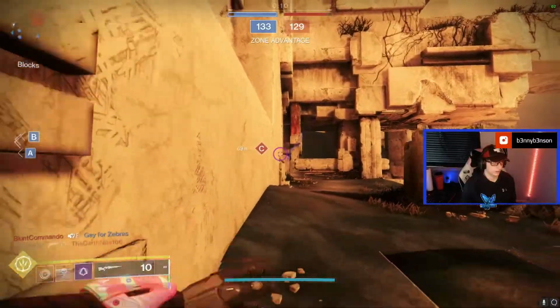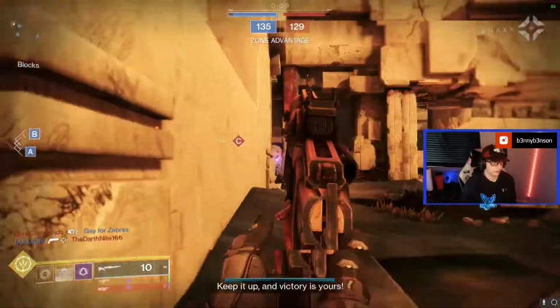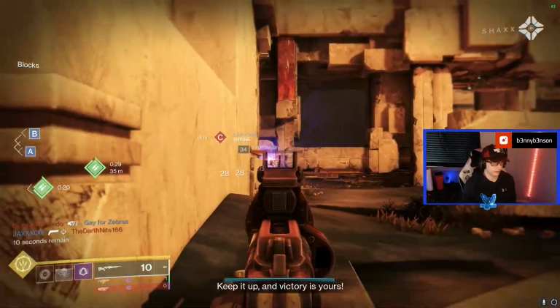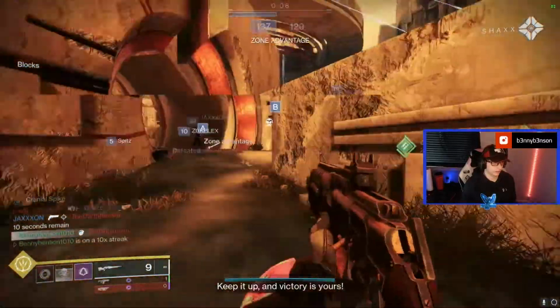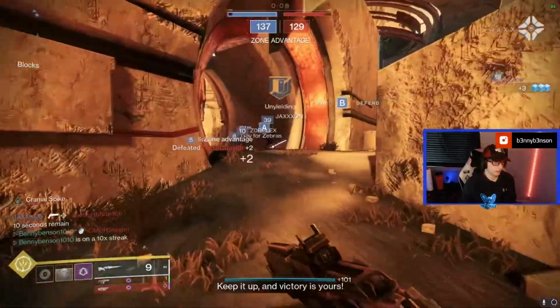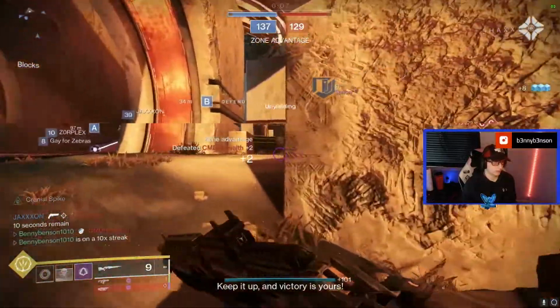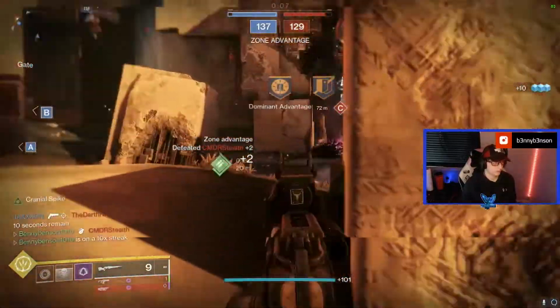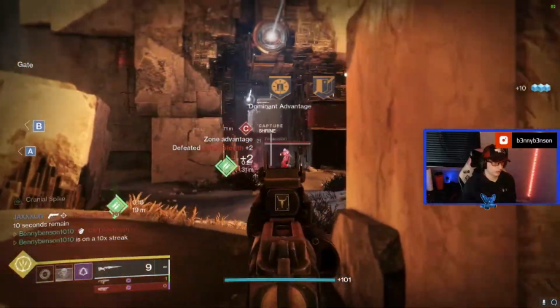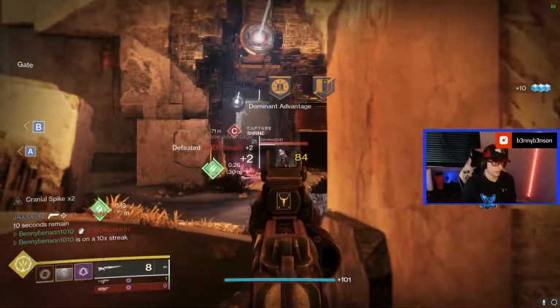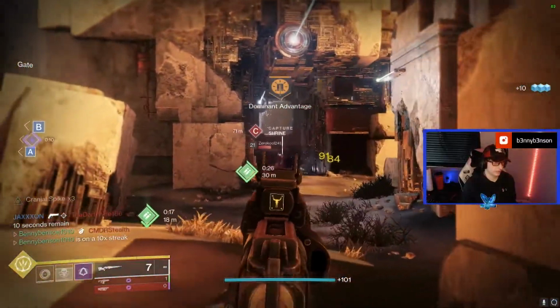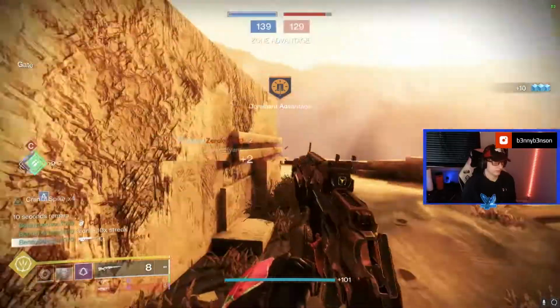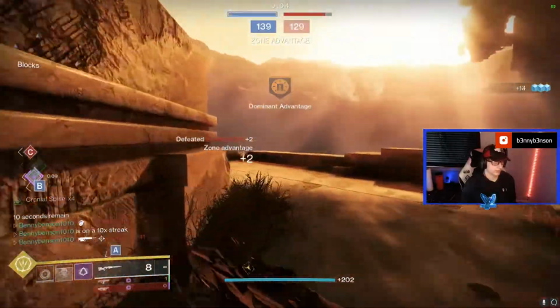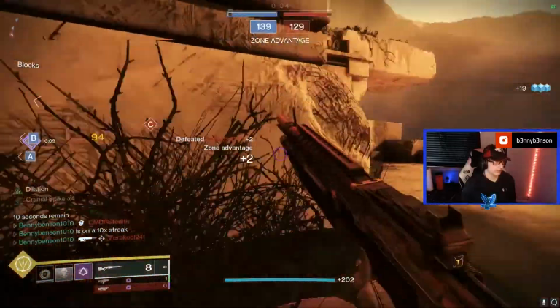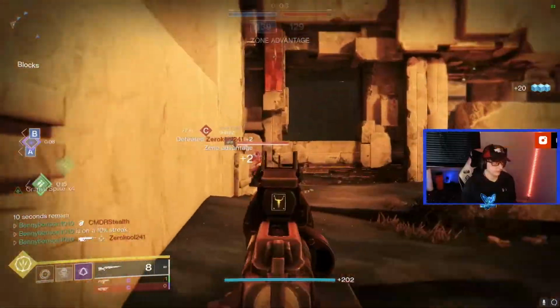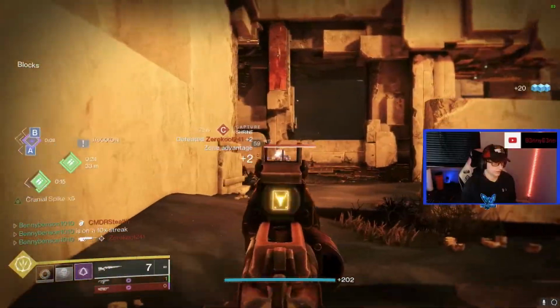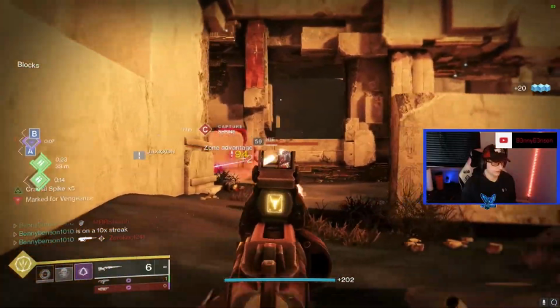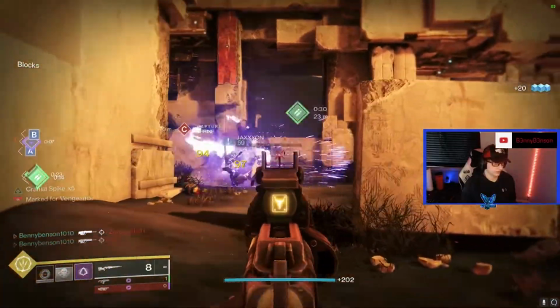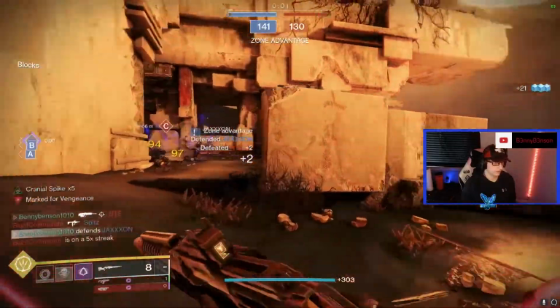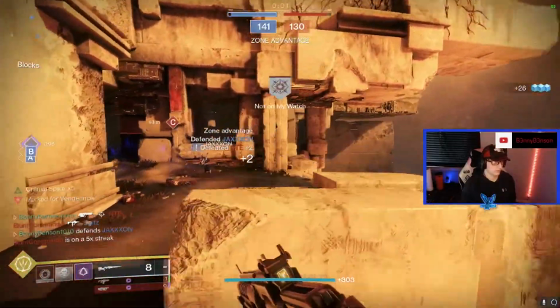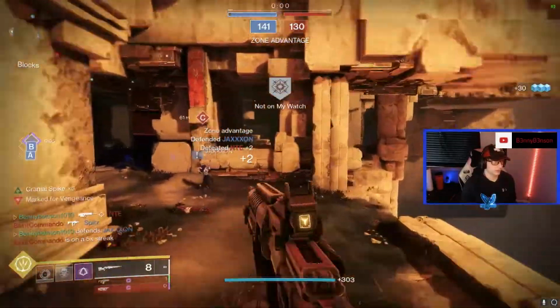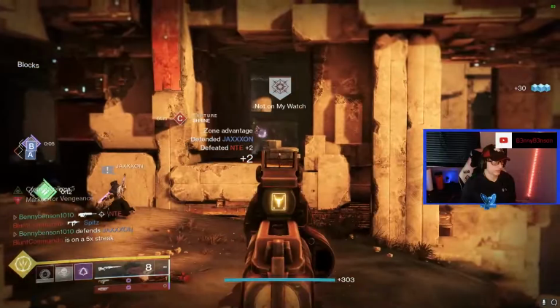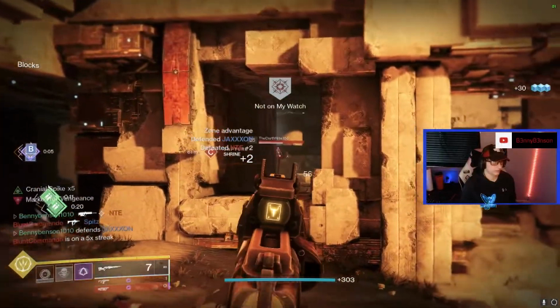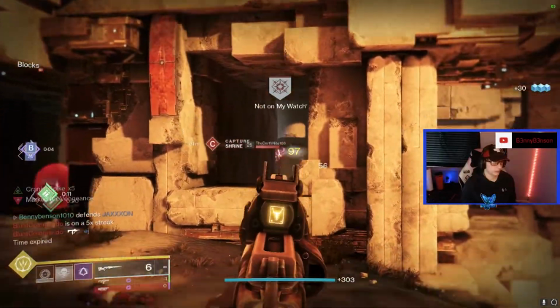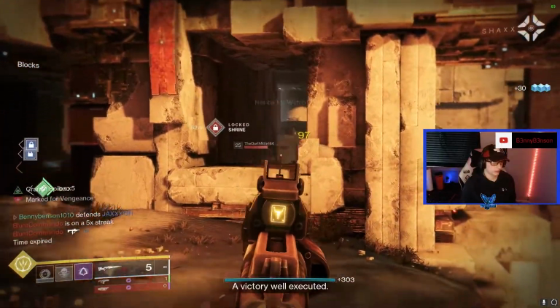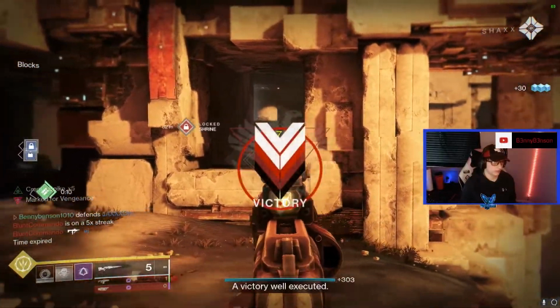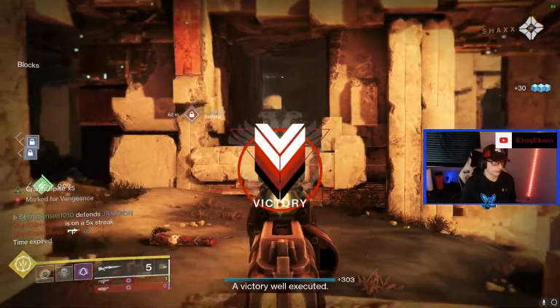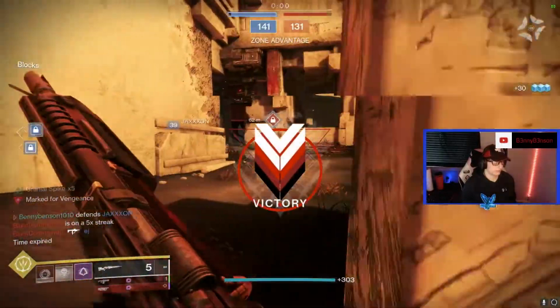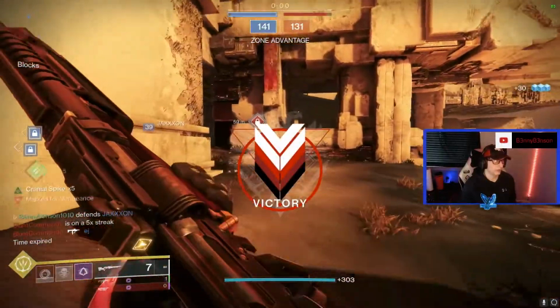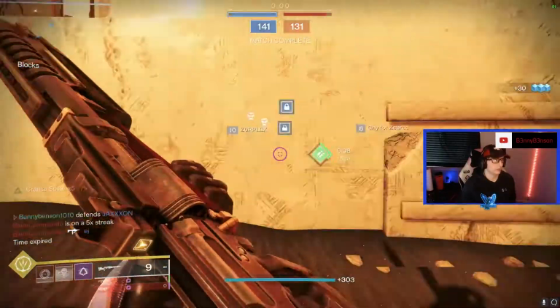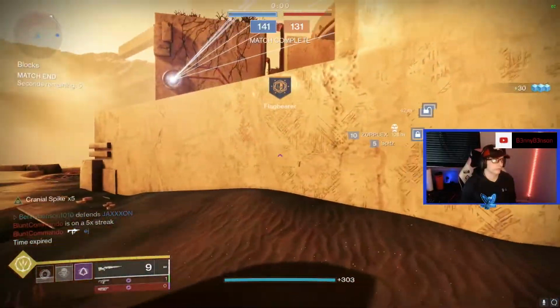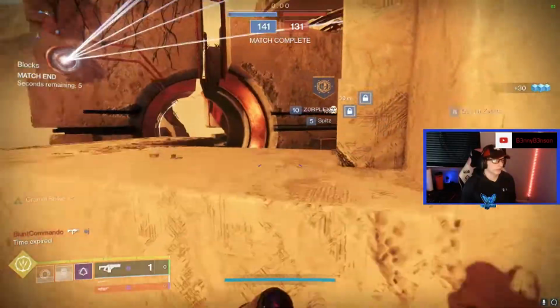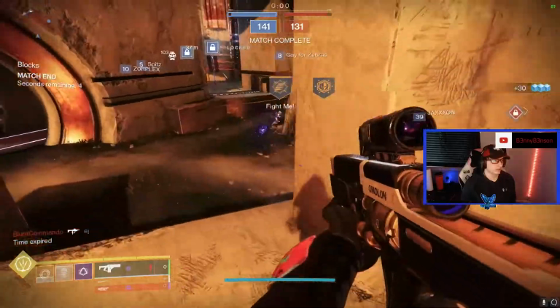A little nade on that corner — good damage. That's why I like spike nades: you can get them placed and people don't expect the amount of damage they do, which makes it really easy to get some easy damage on people. We go ahead and win it — it's a good first game.